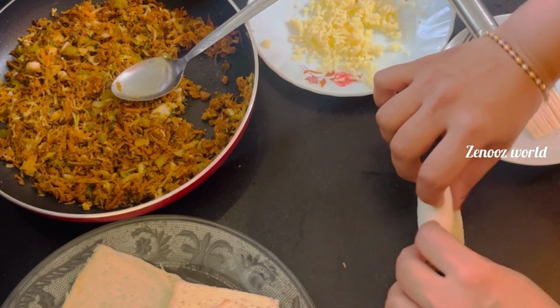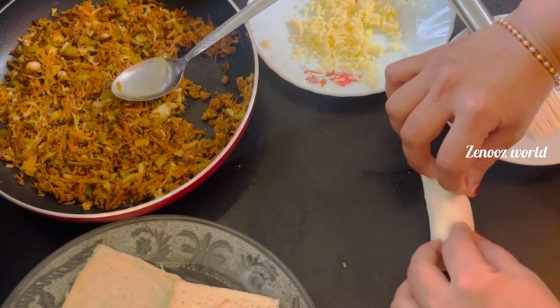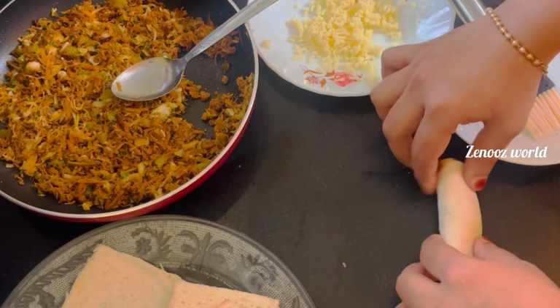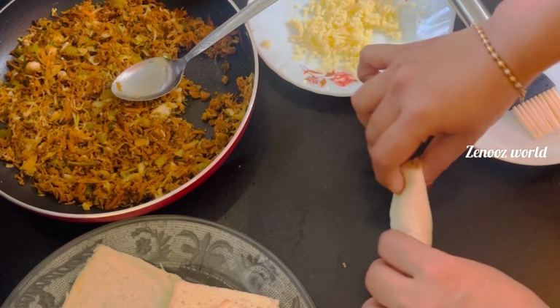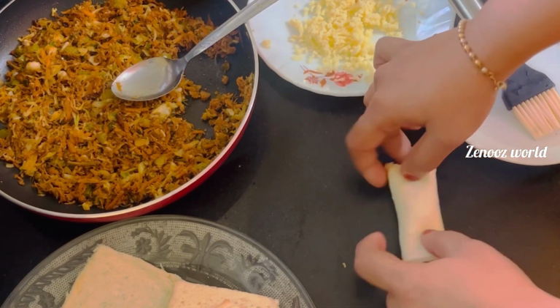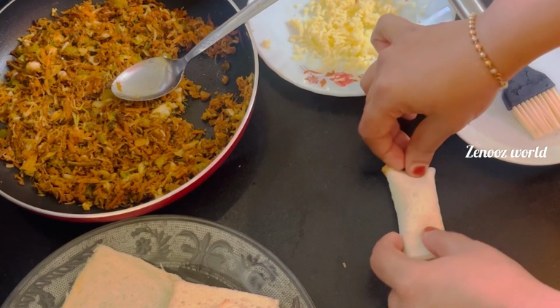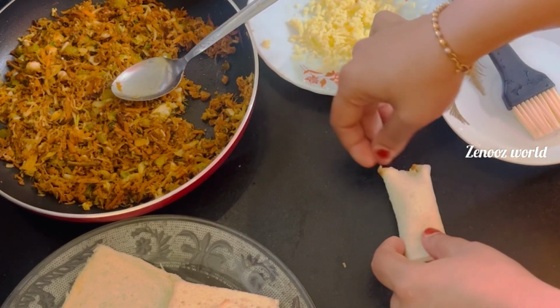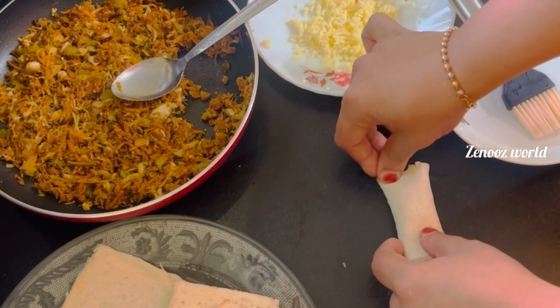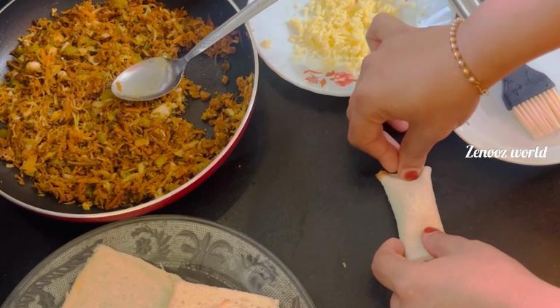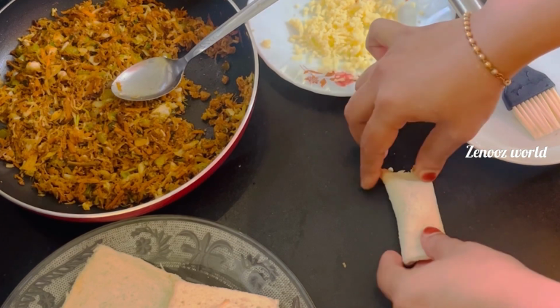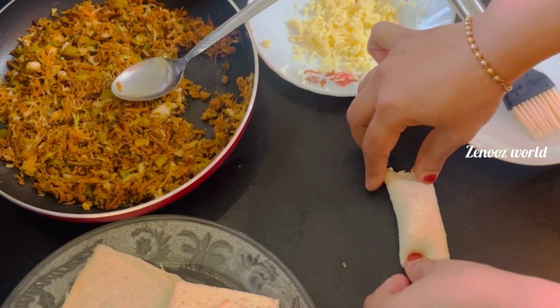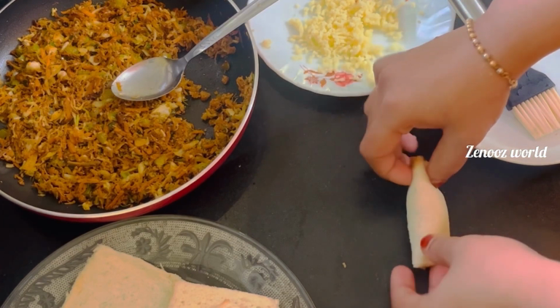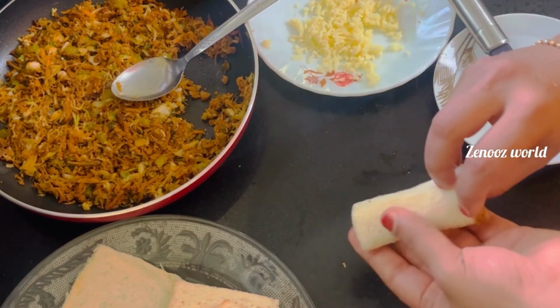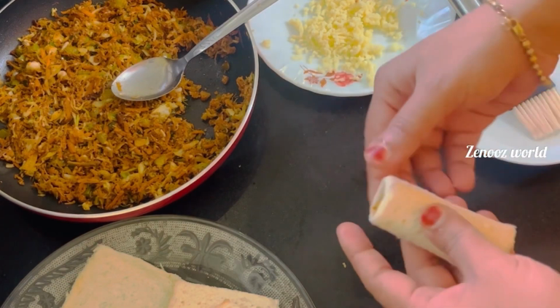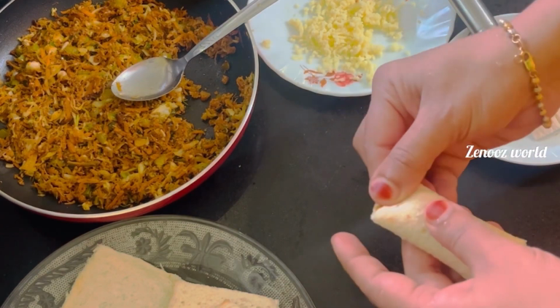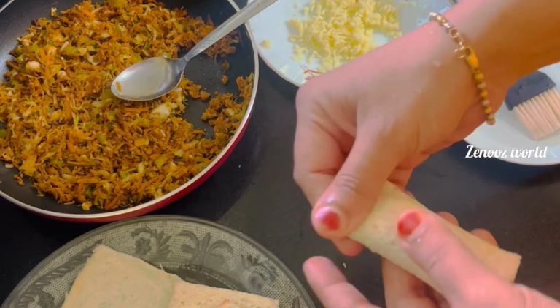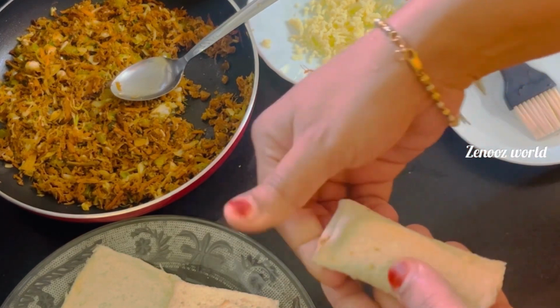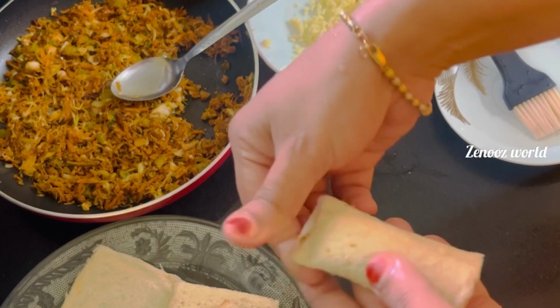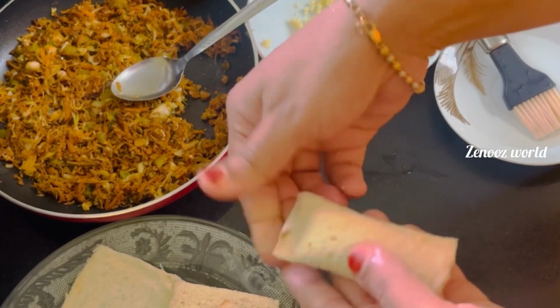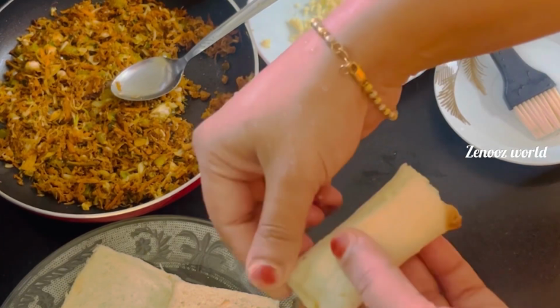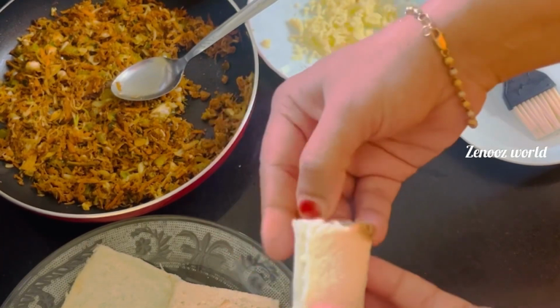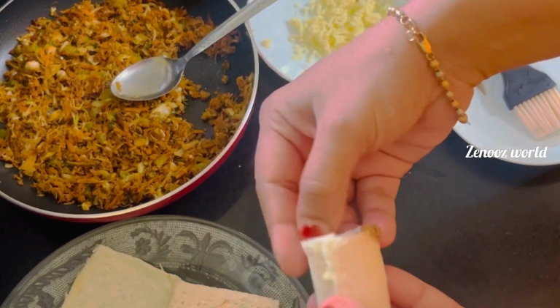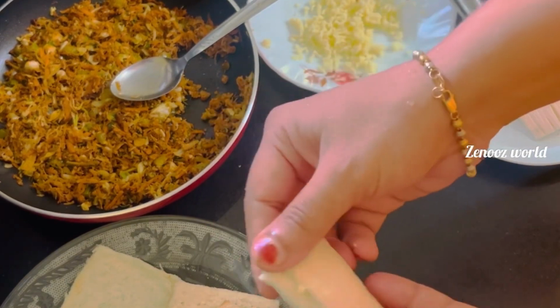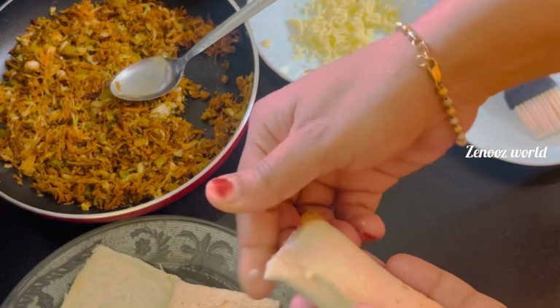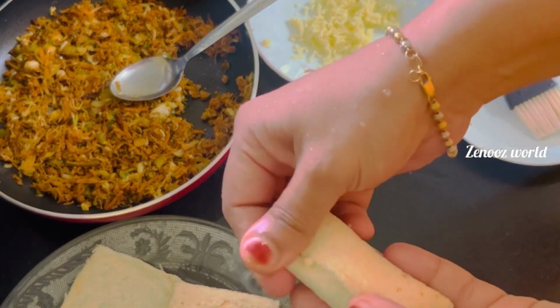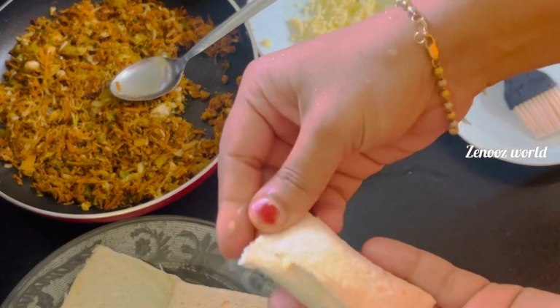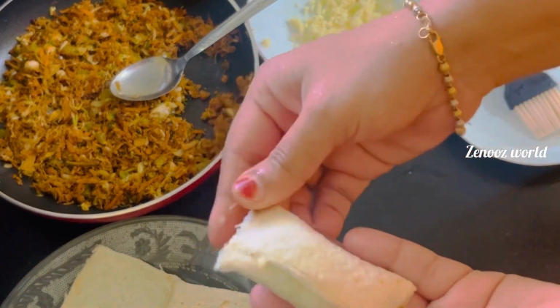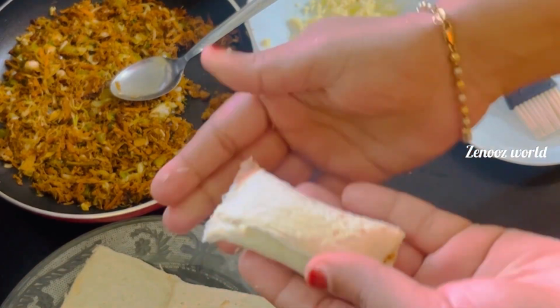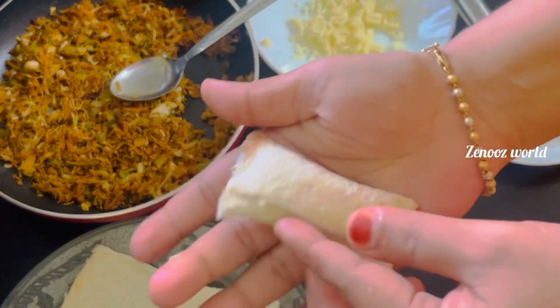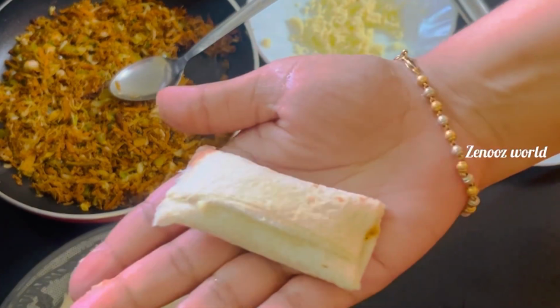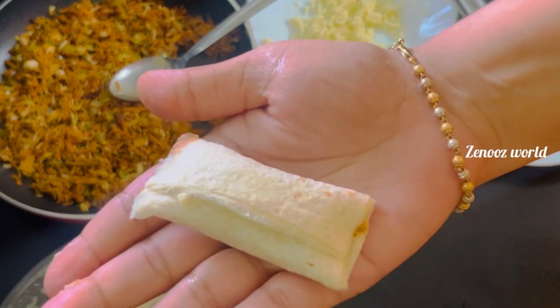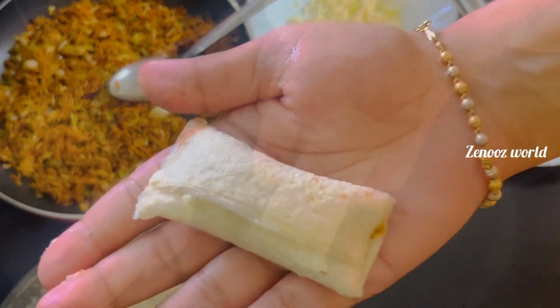Press it. Then add a little bit of chicken roll, then add the chicken roll.